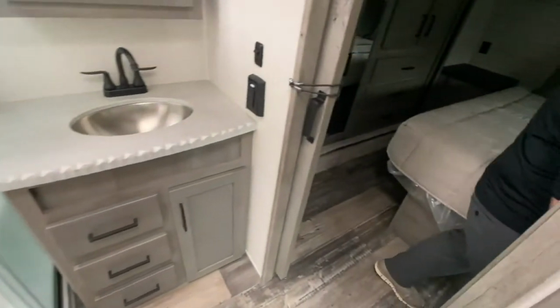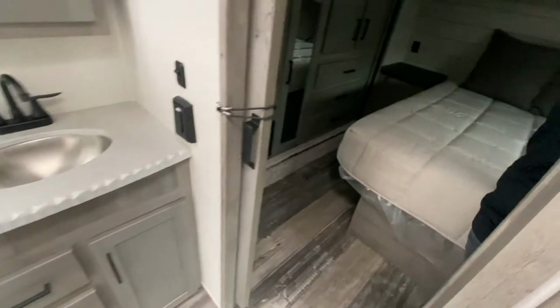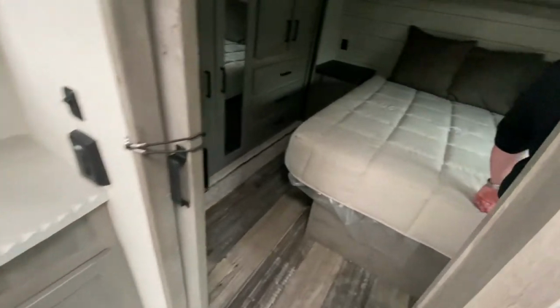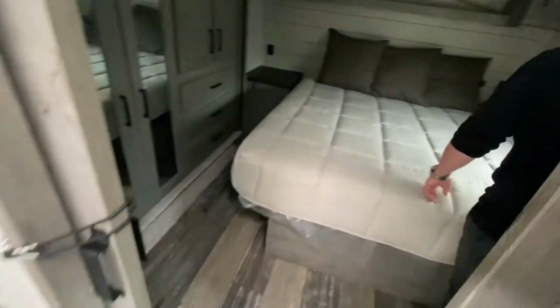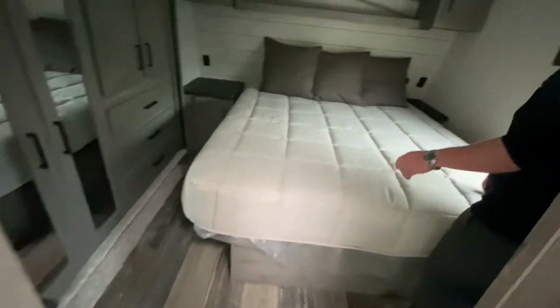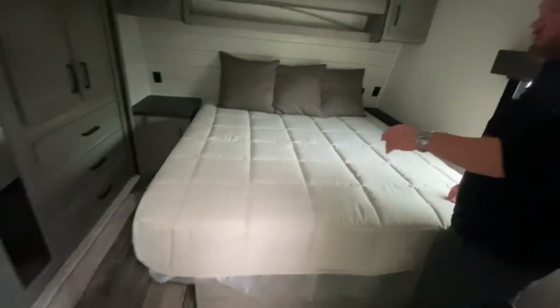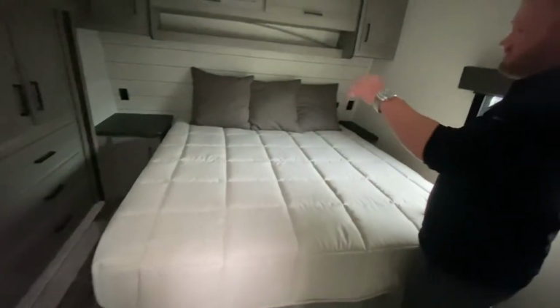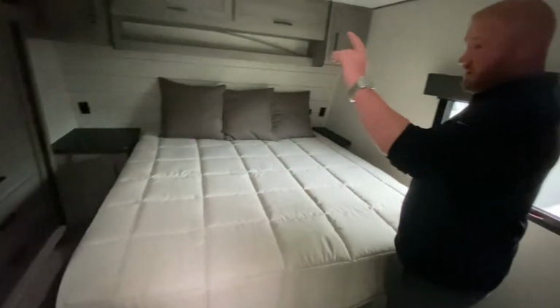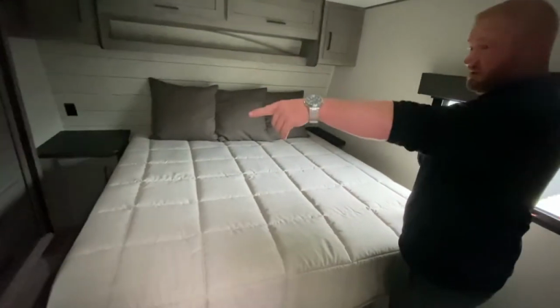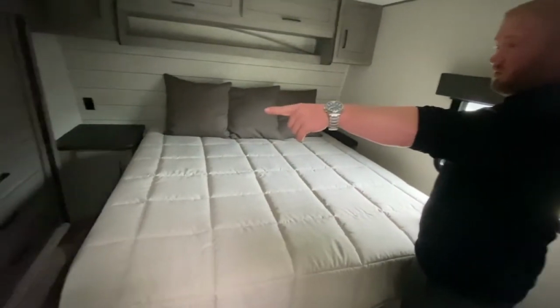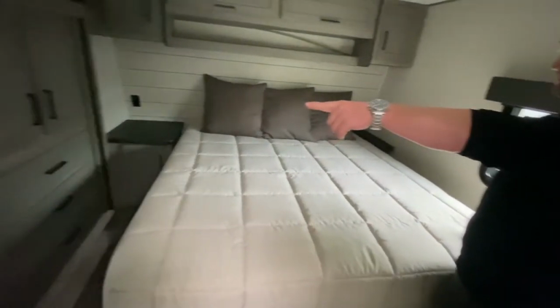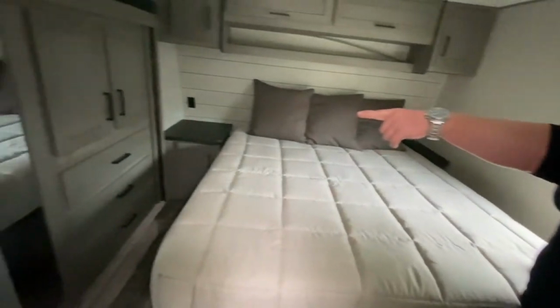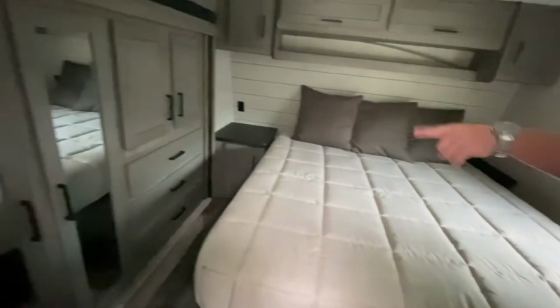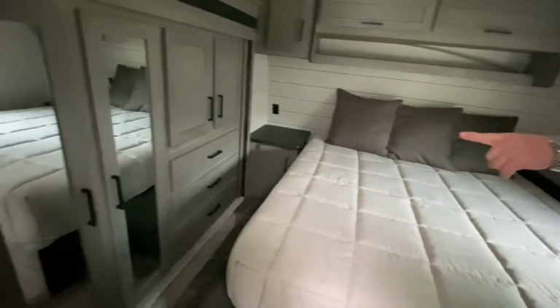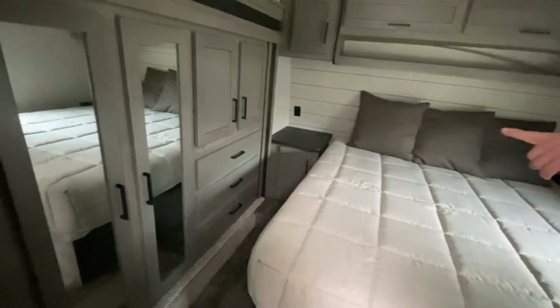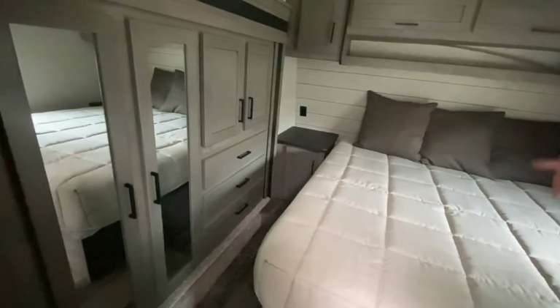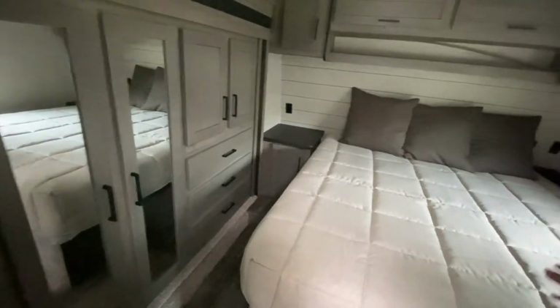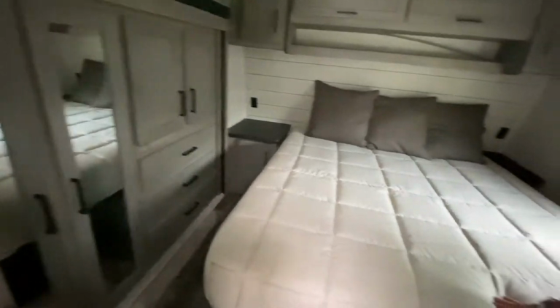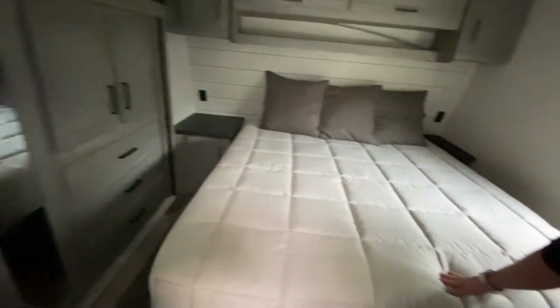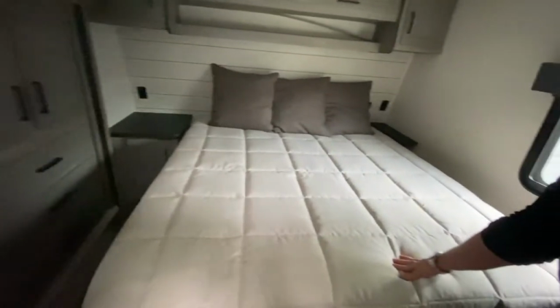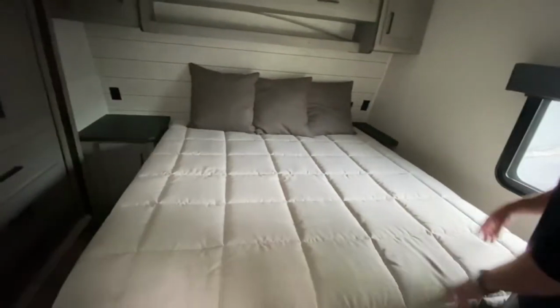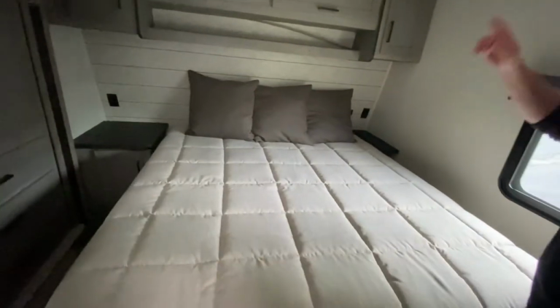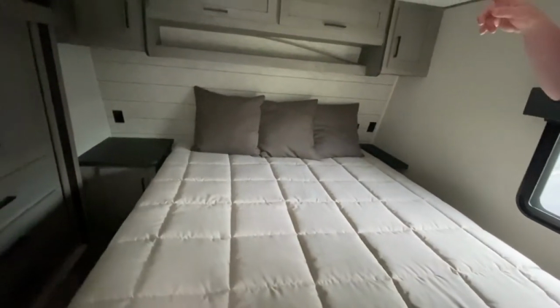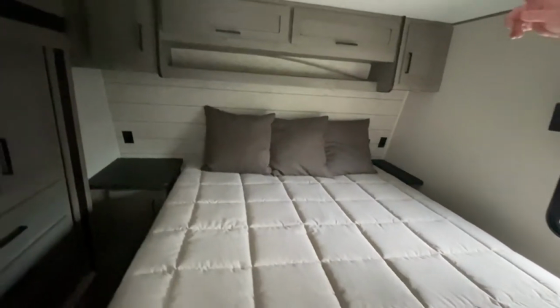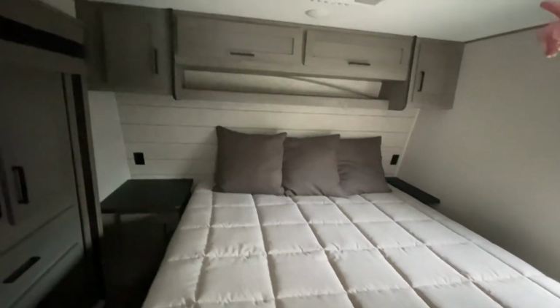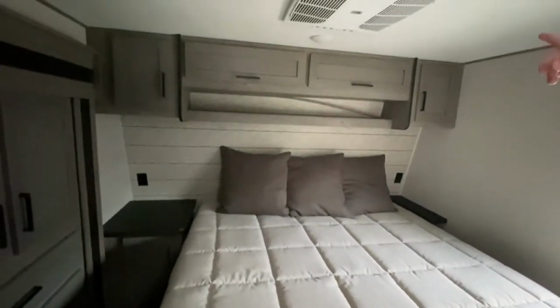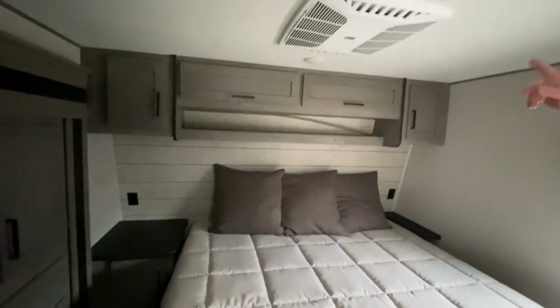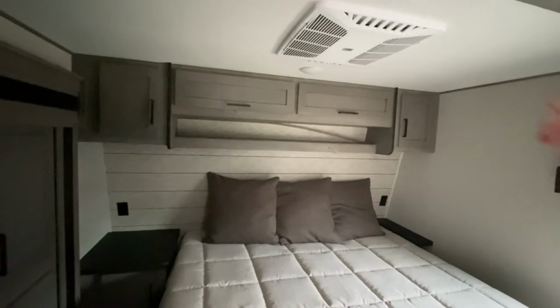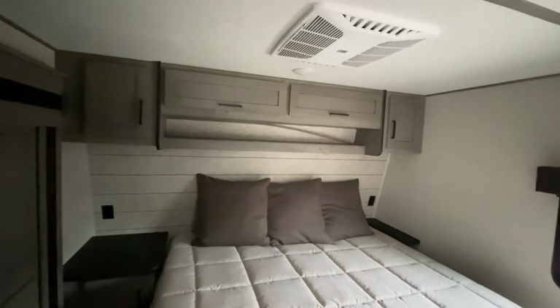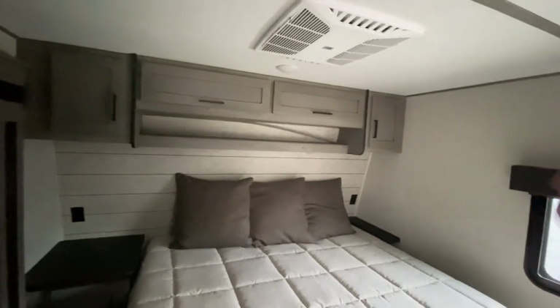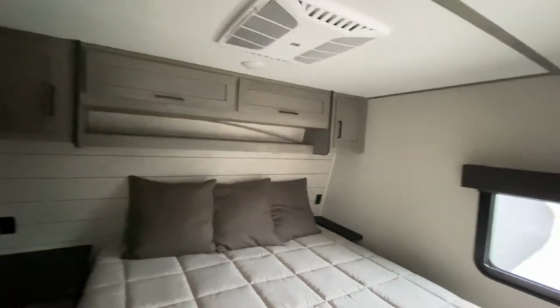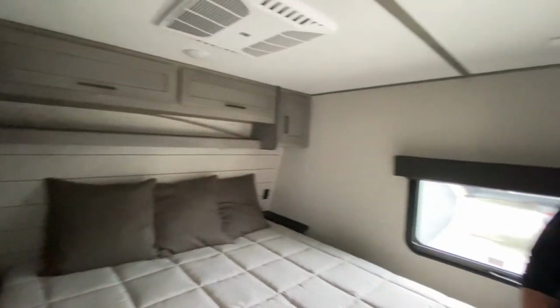If you want to step in here, you're going to see that you got a wardrobe slide with lots of storage in there, and a great big bed. Again you have three air conditioners, so you're going to be able to stay nice and cool in this camper.